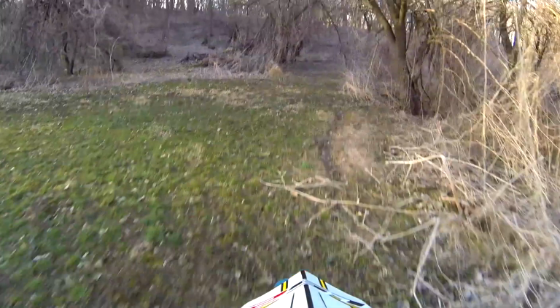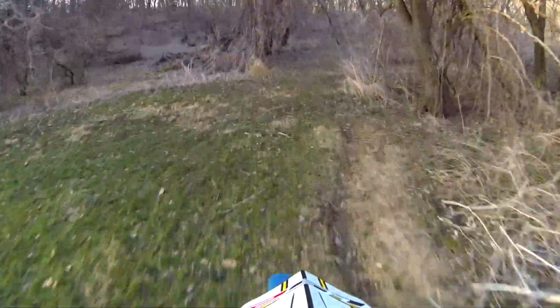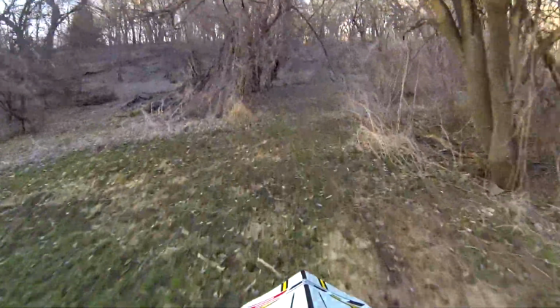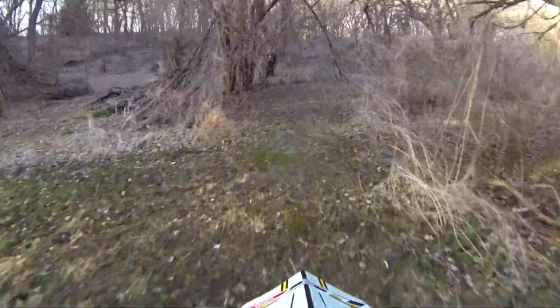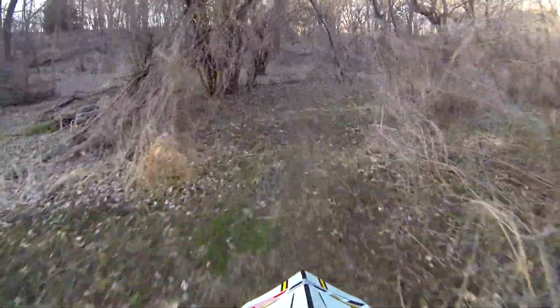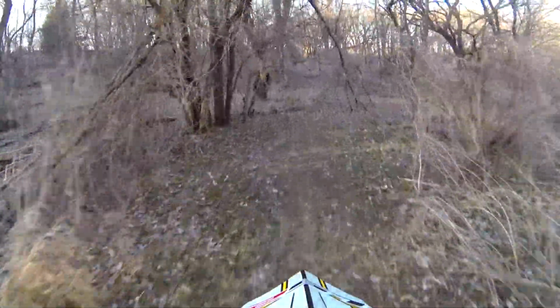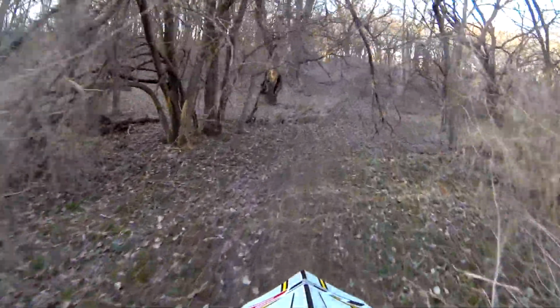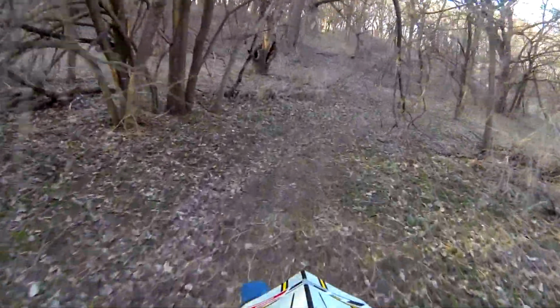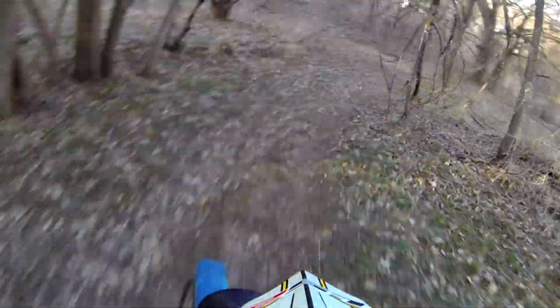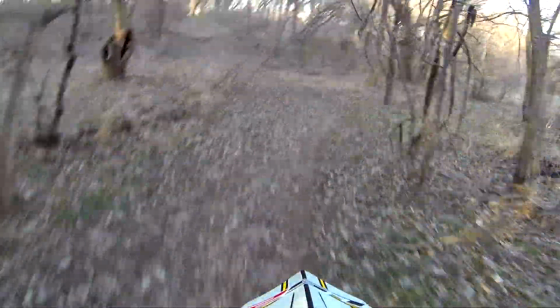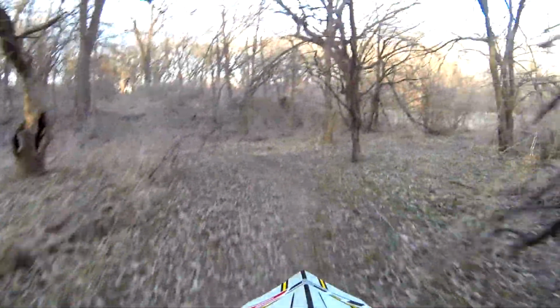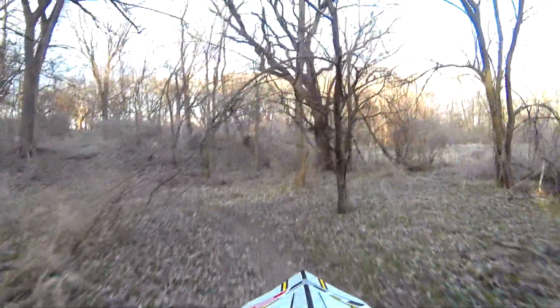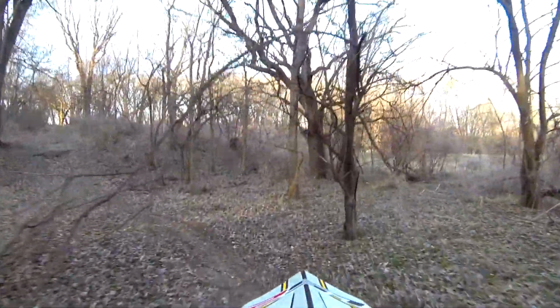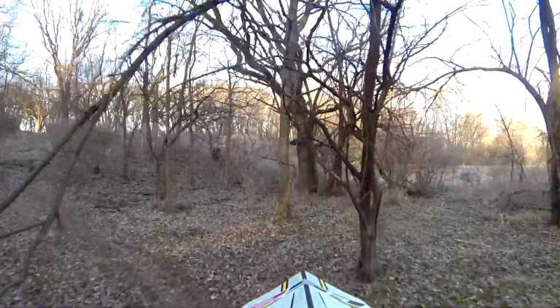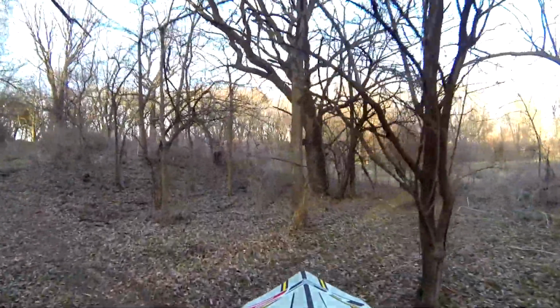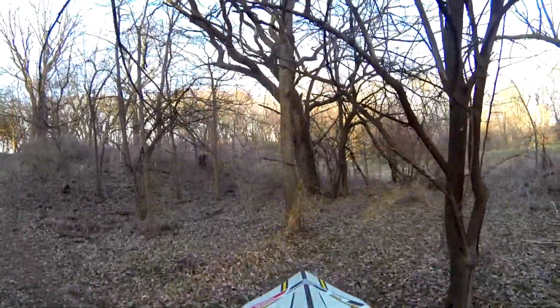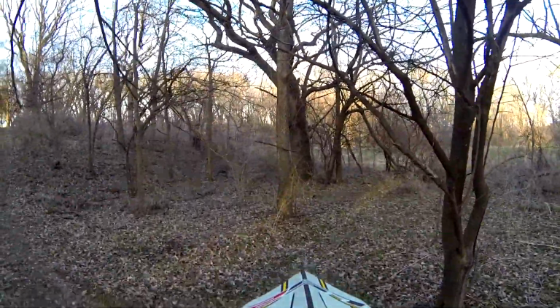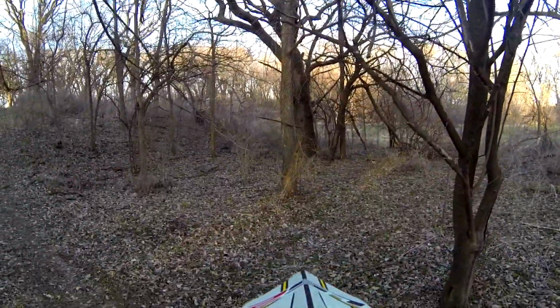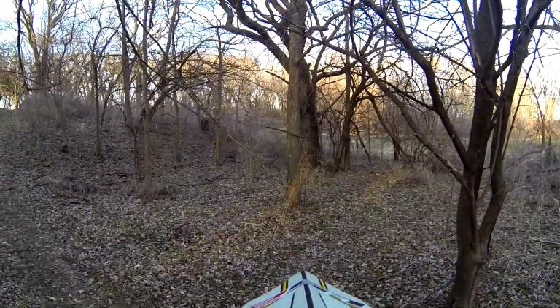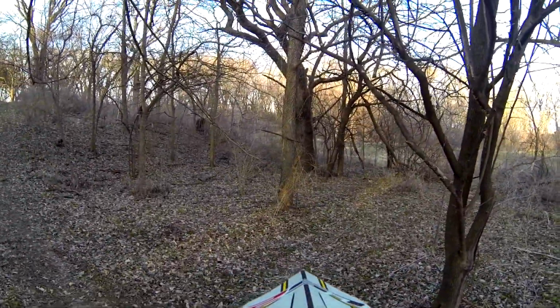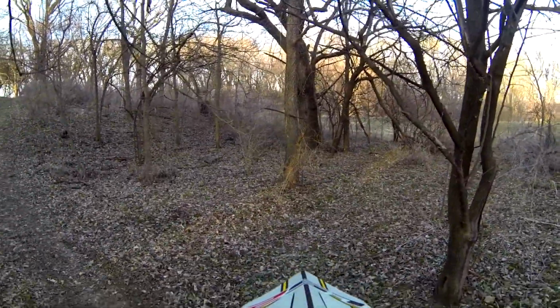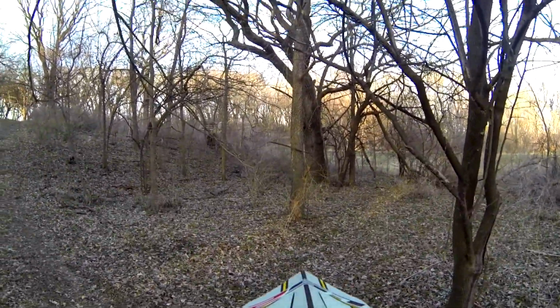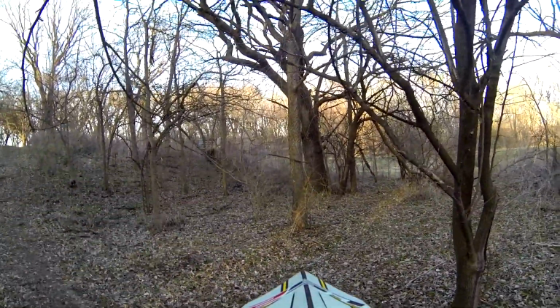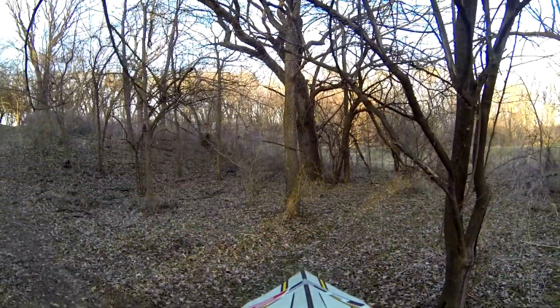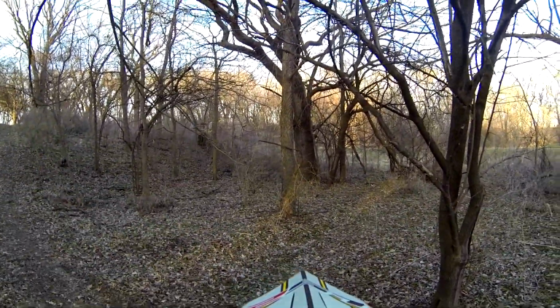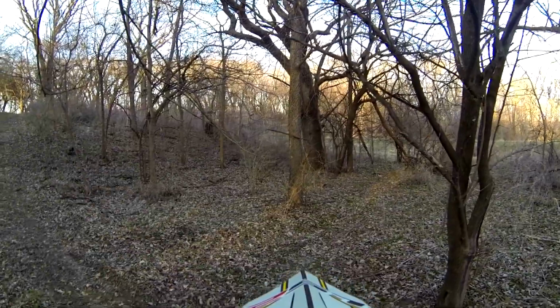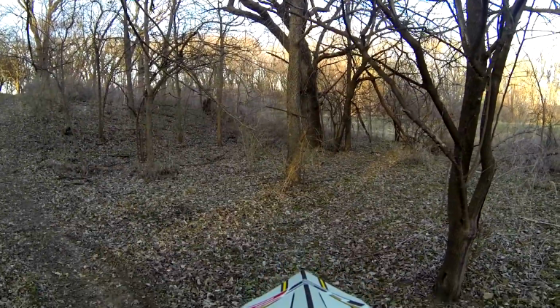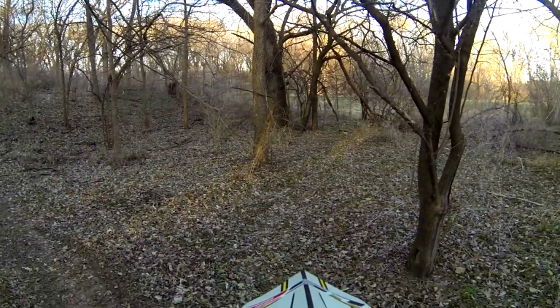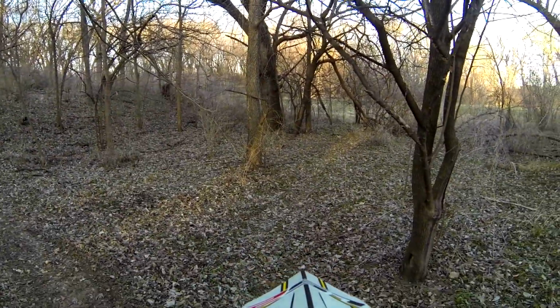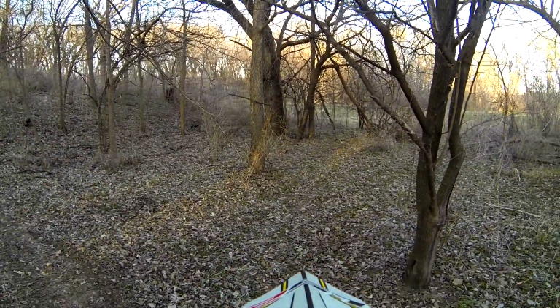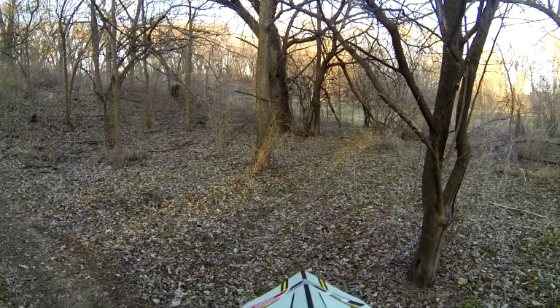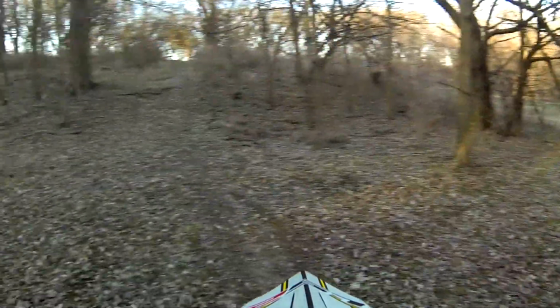Yeah, that feels good. All right, let's go back in the woods. Whoa! What is that, an owl? It is an owl! Cool, do you see that? Let's see if I can get a close-up. Oh, there he goes. I don't know where he went.